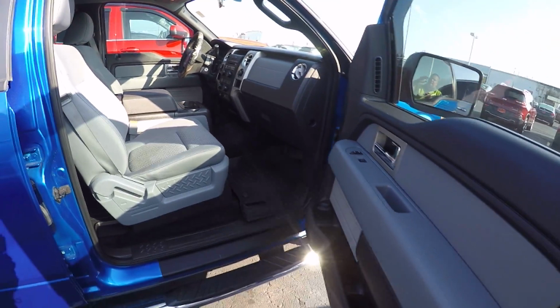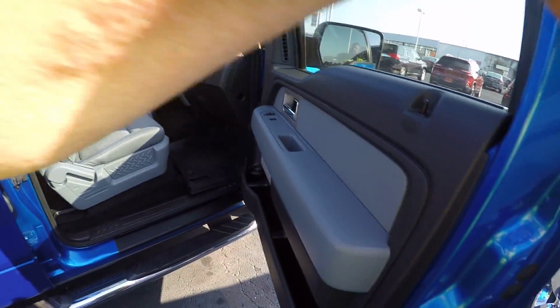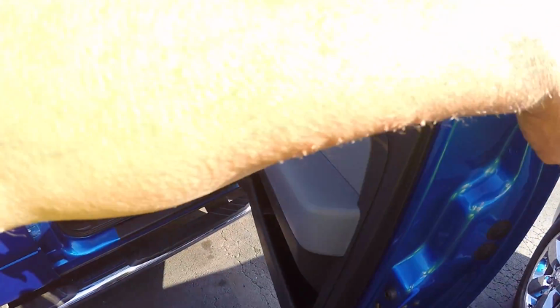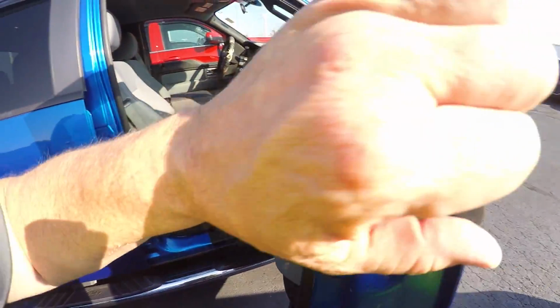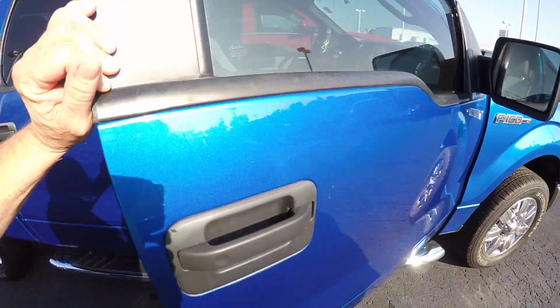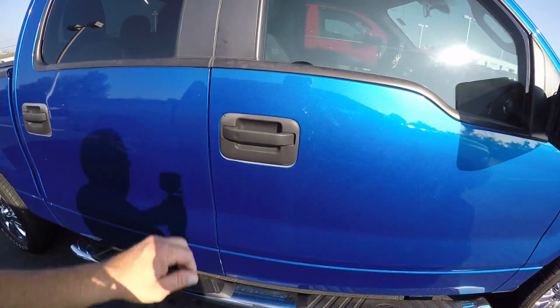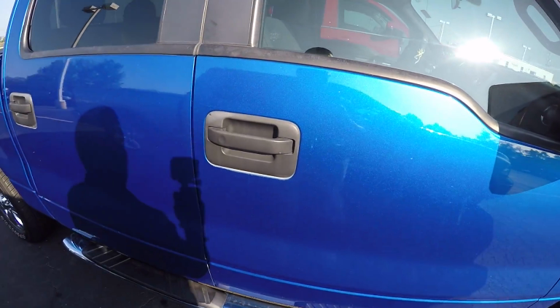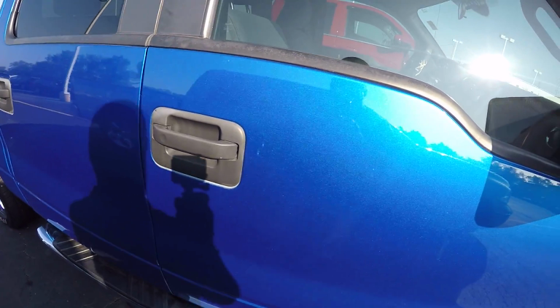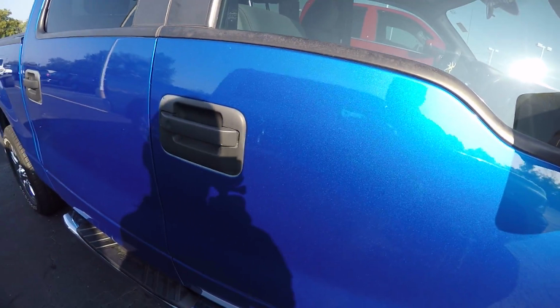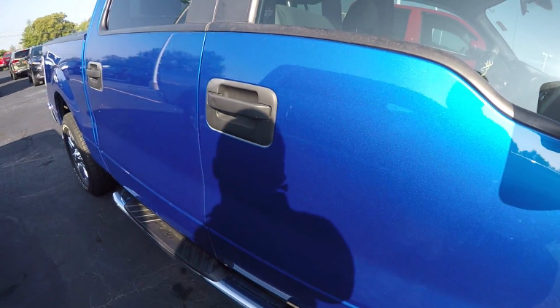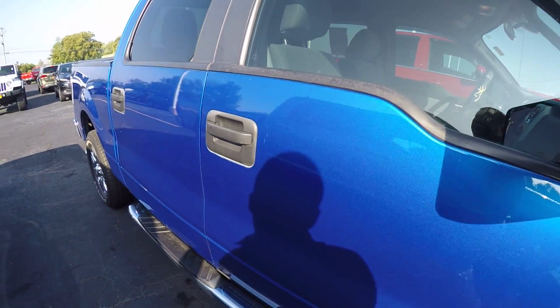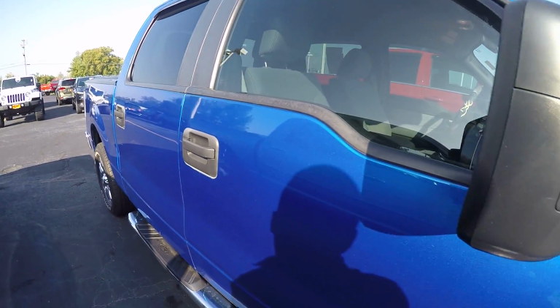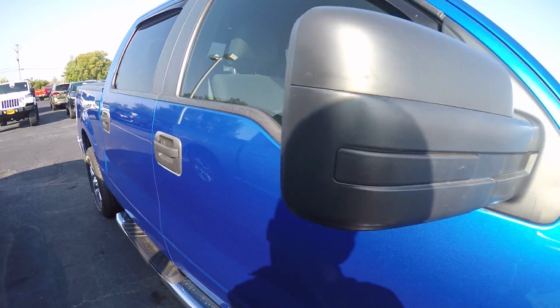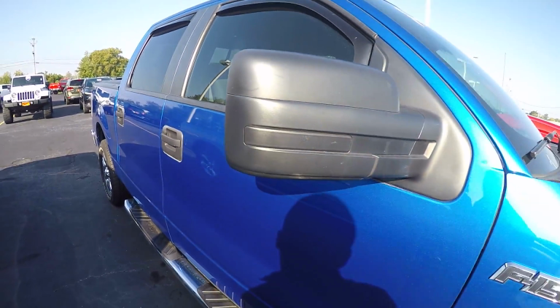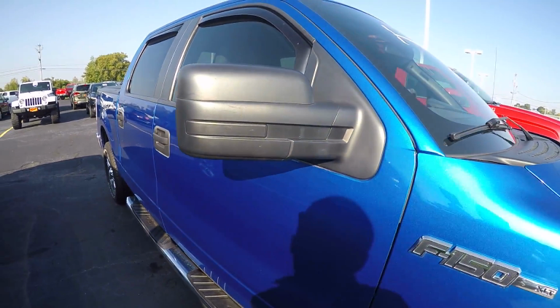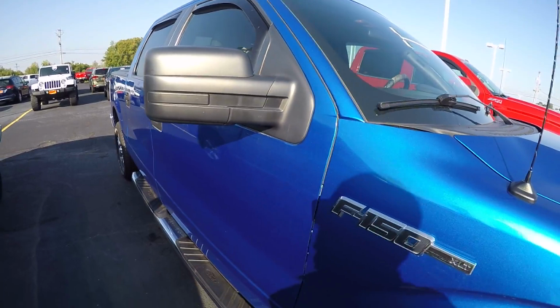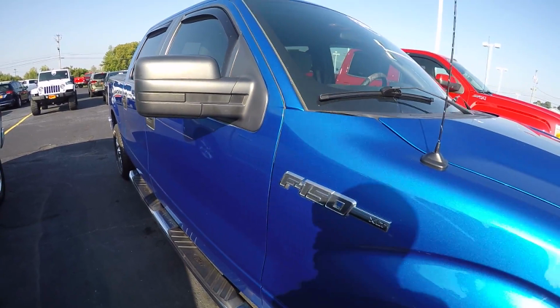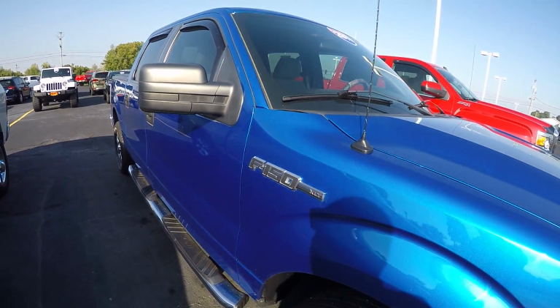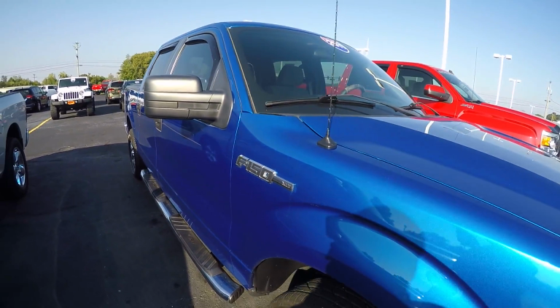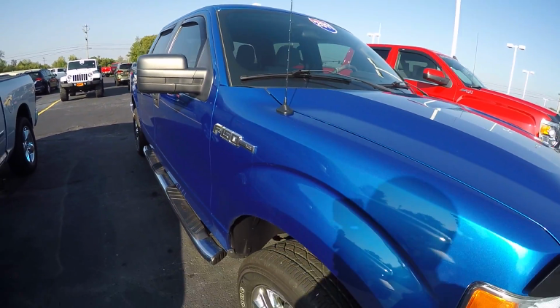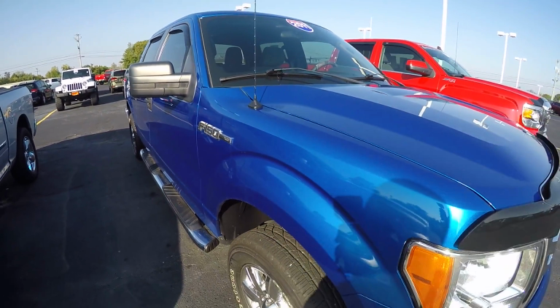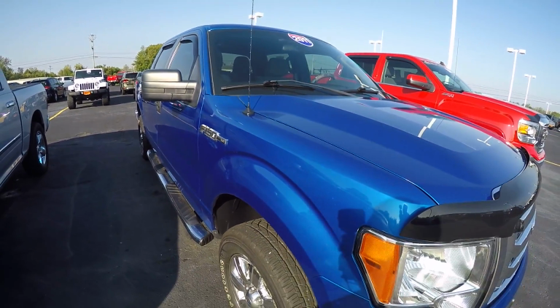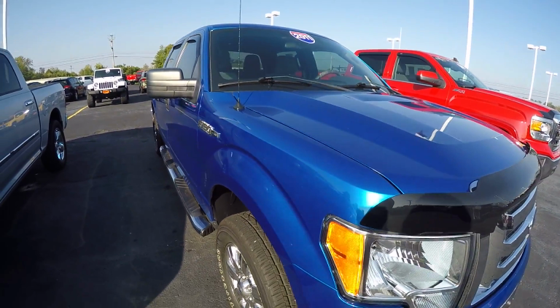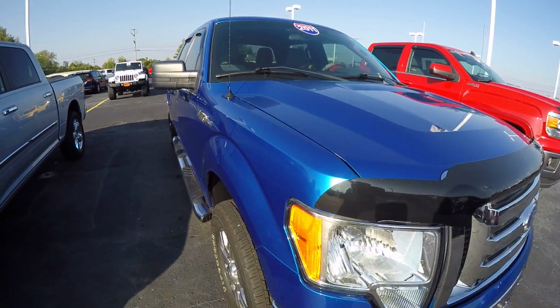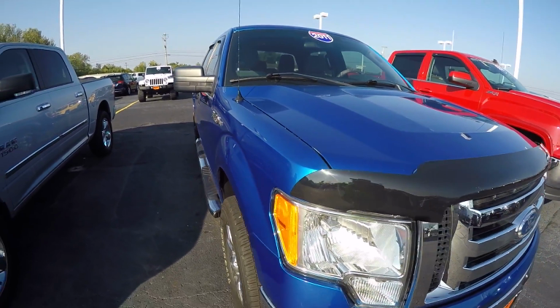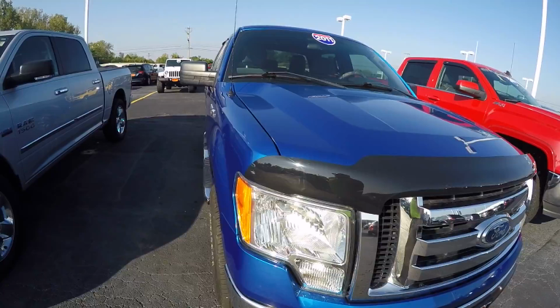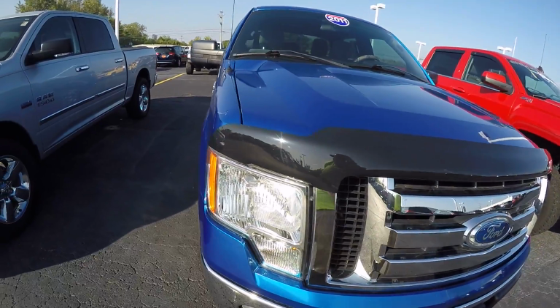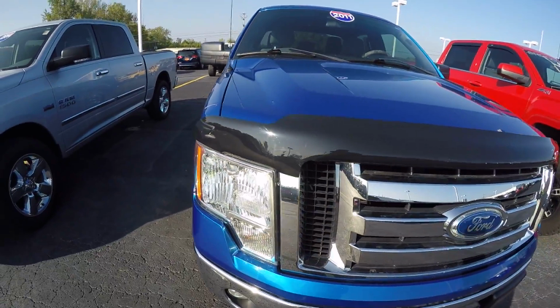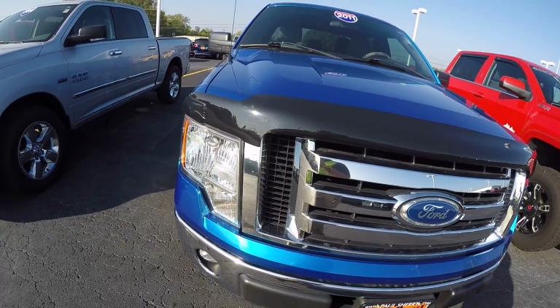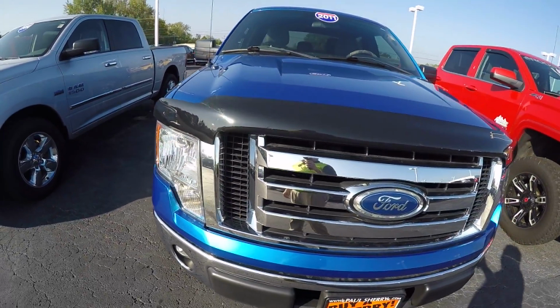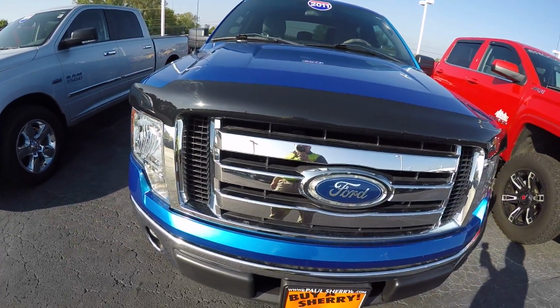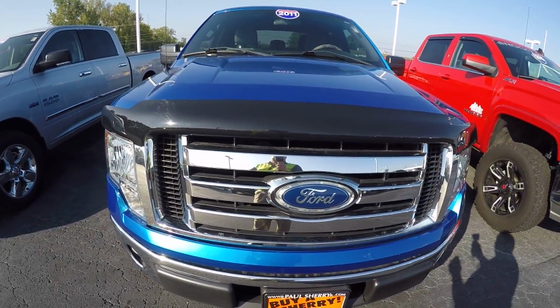2011 Ford F-150 XLT, 45,000 miles, here at Sherry Chrysler Dodge Jeep Ram and RVs in Piqua, Ohio. Come see me, Nick Ruiz.